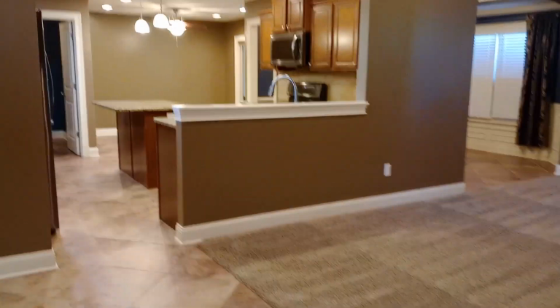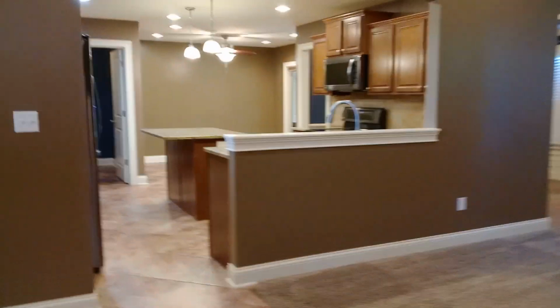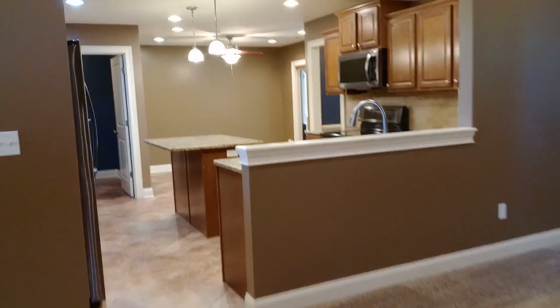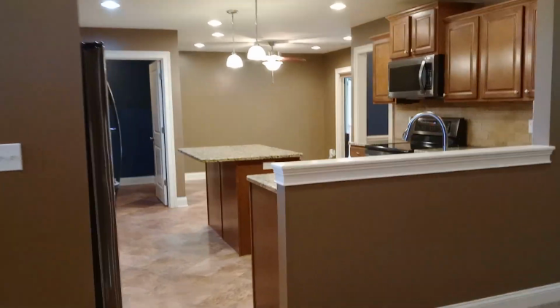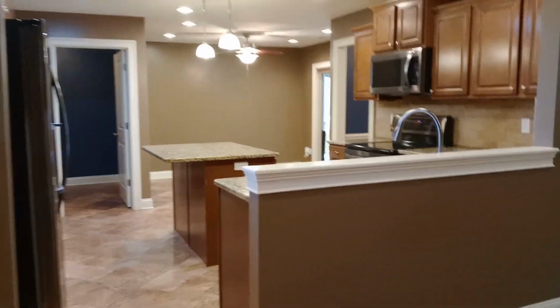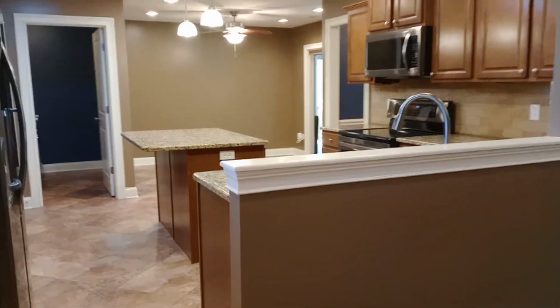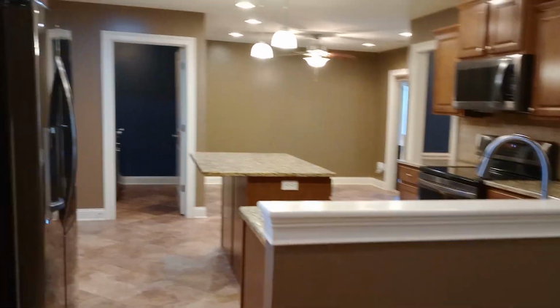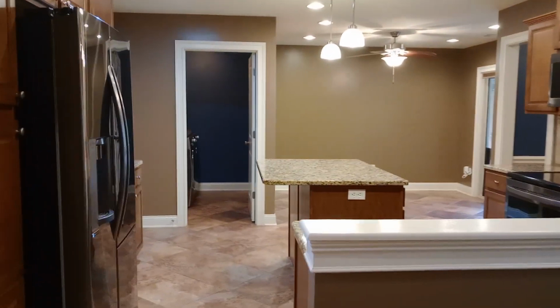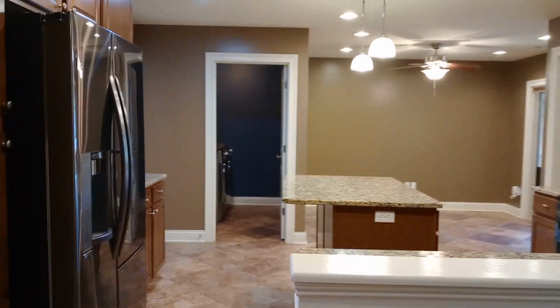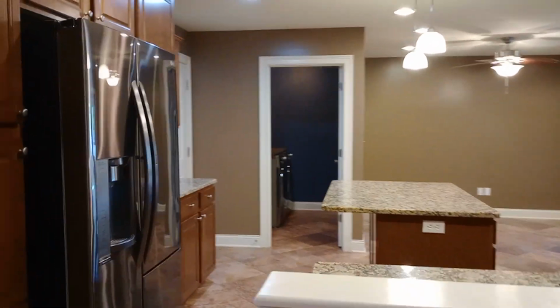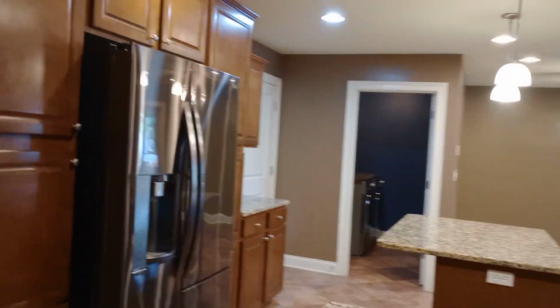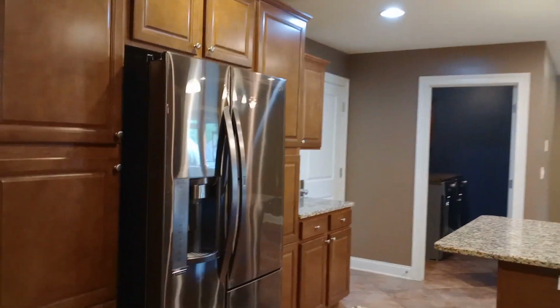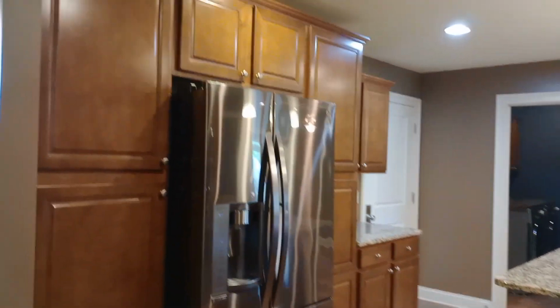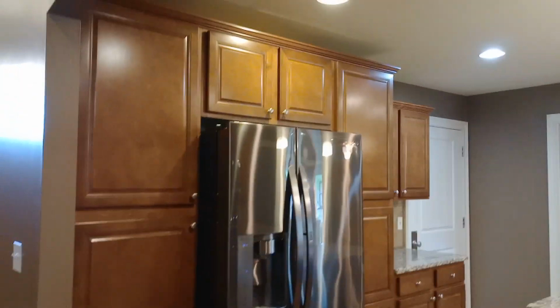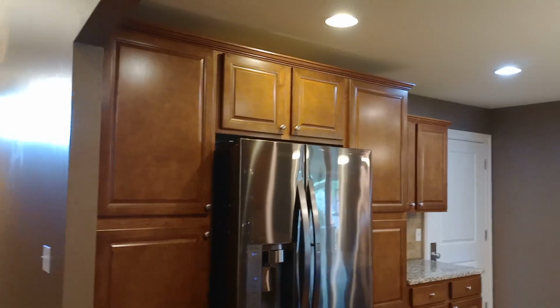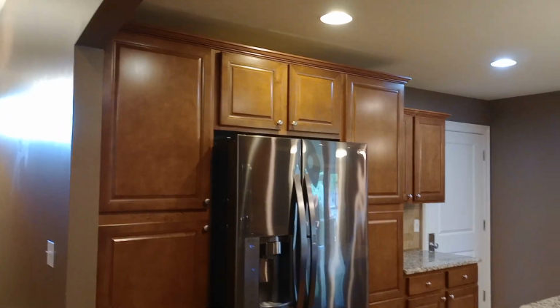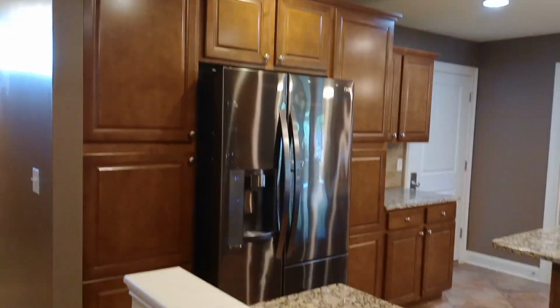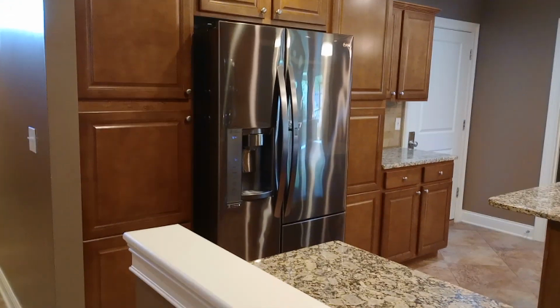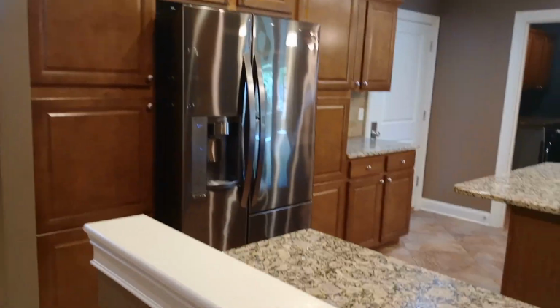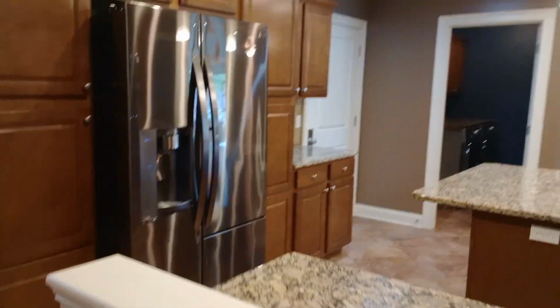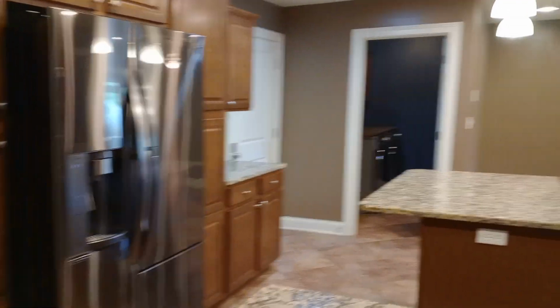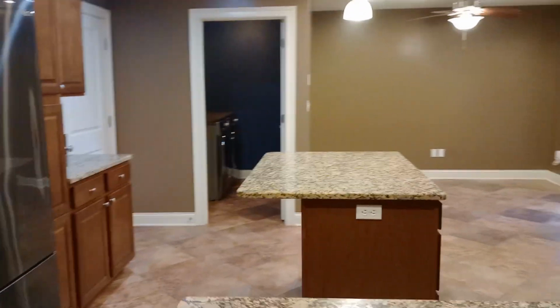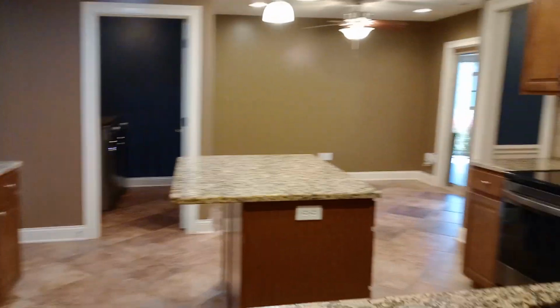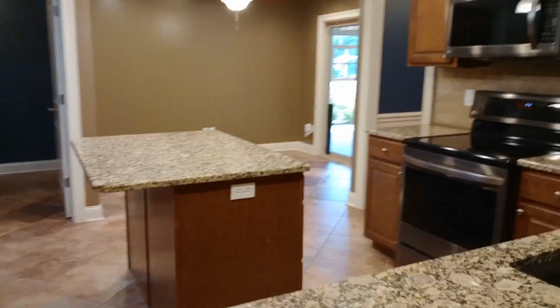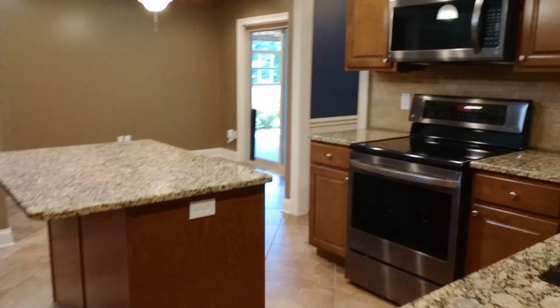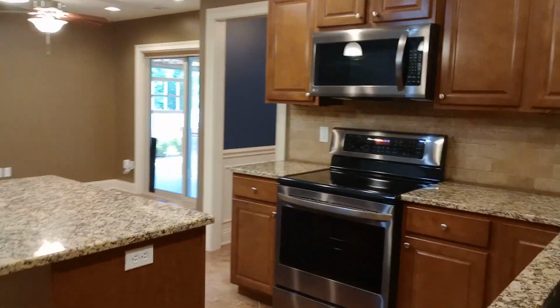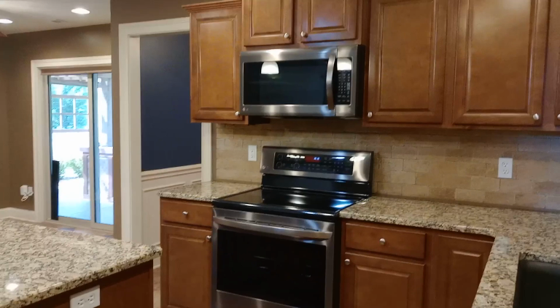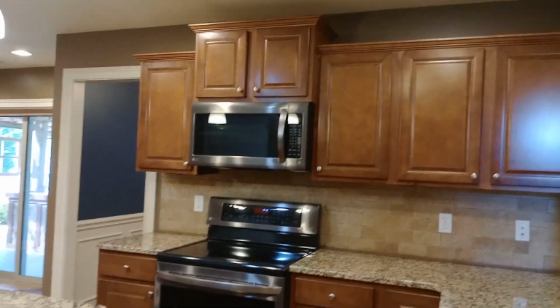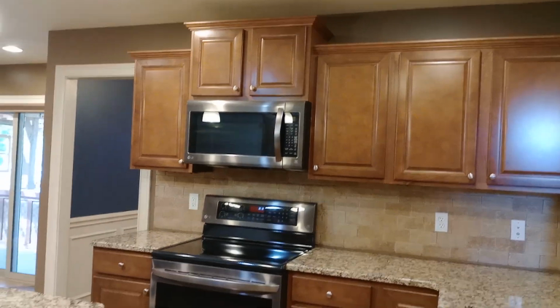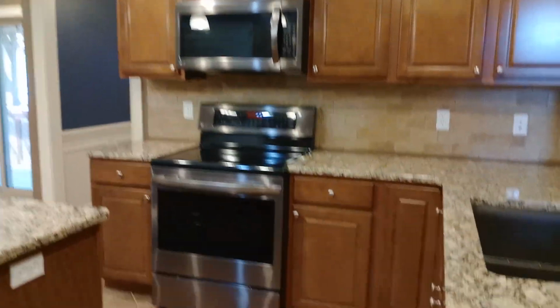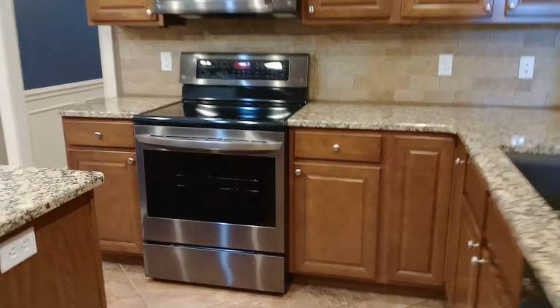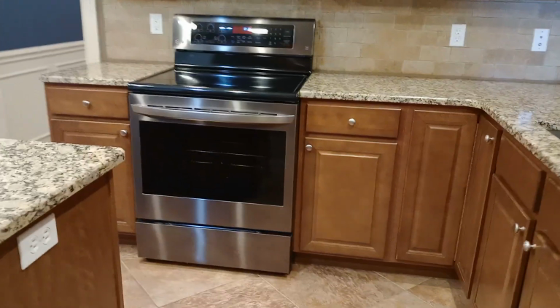Check out the kitchen — a lot of cabinet space and all of our major appliances.